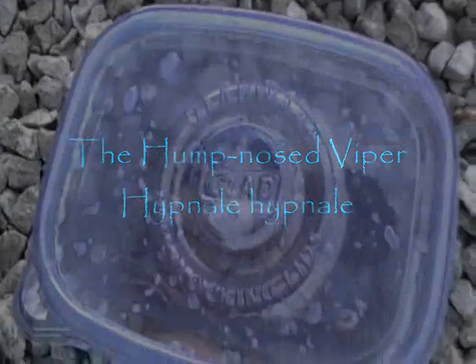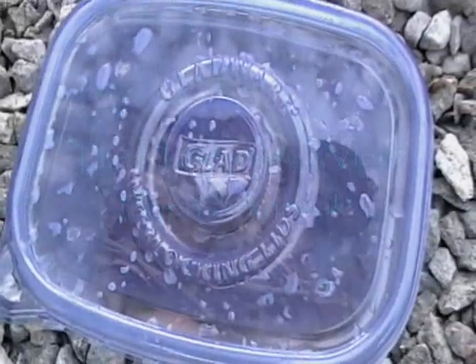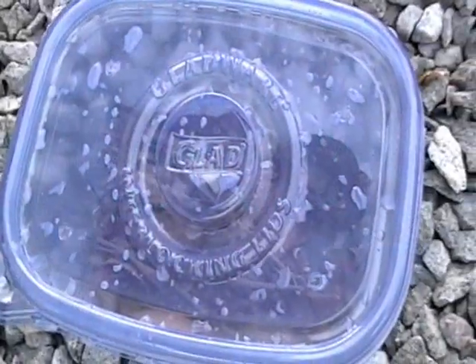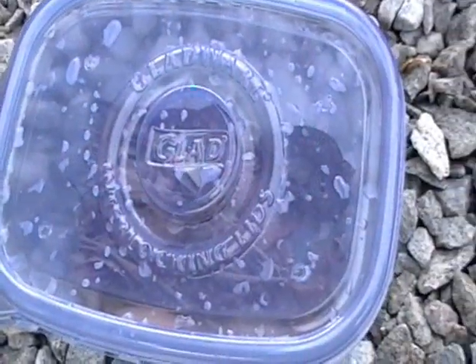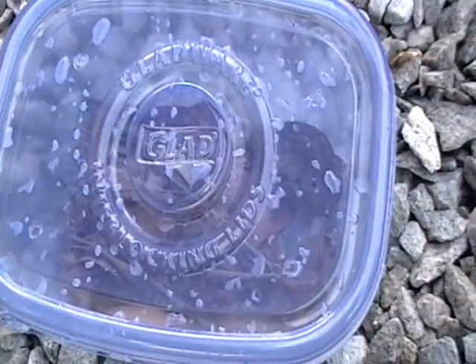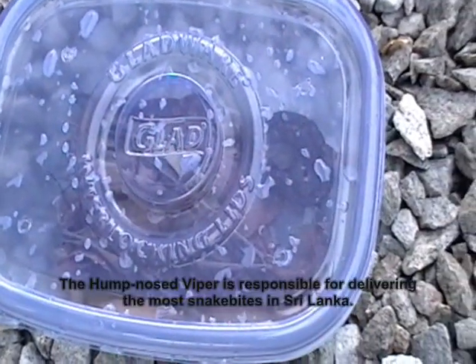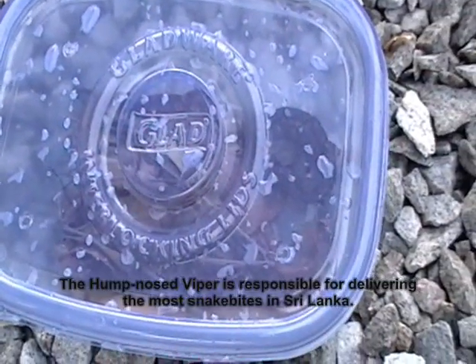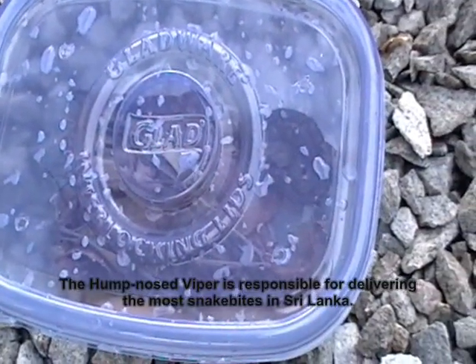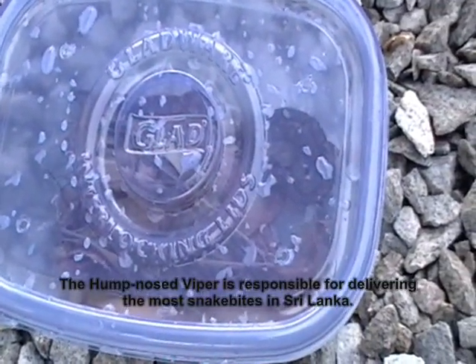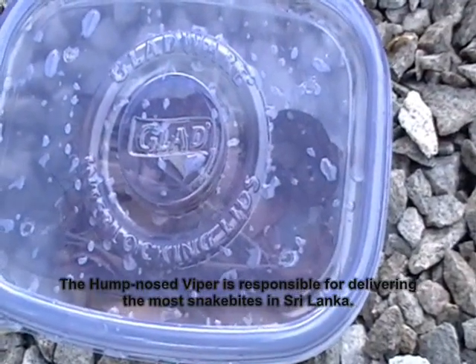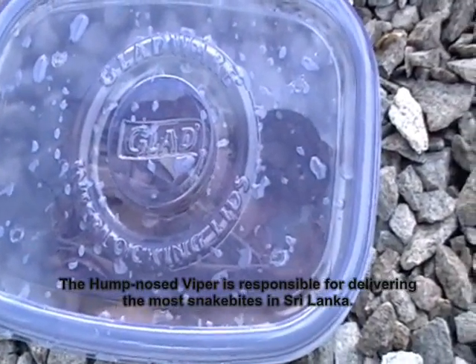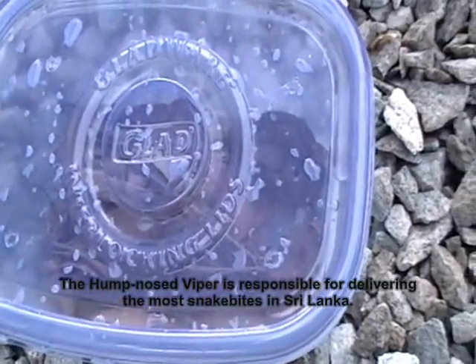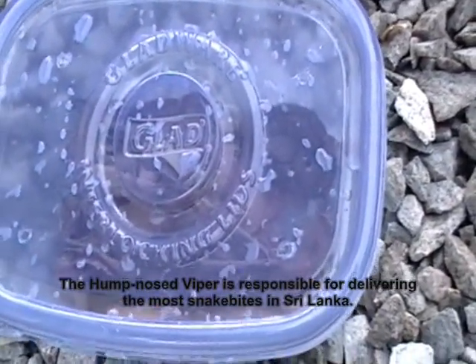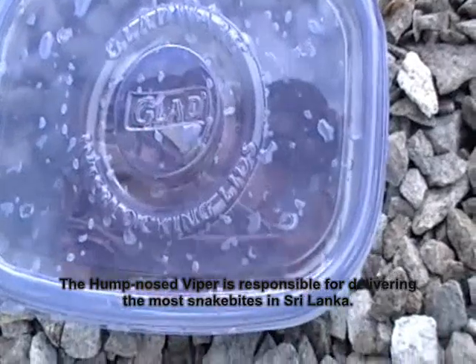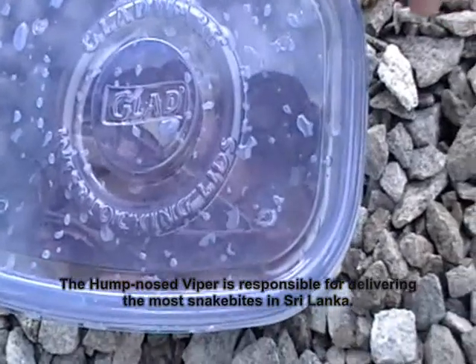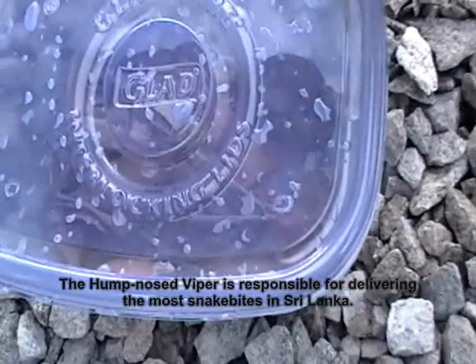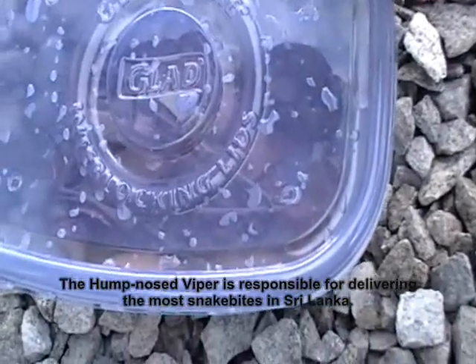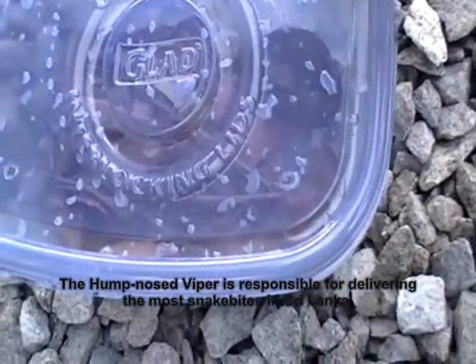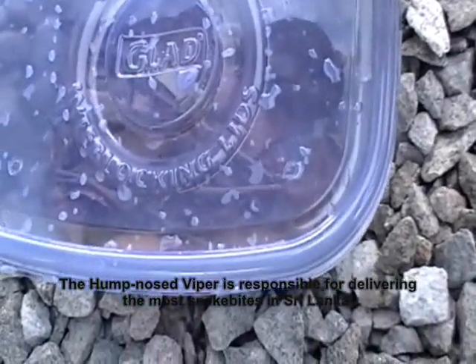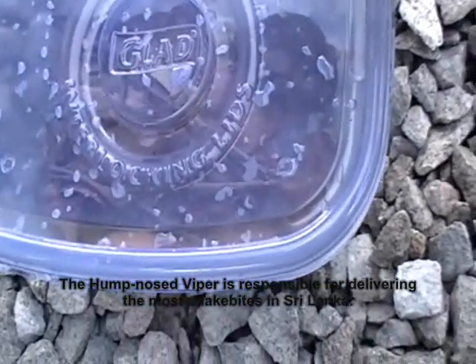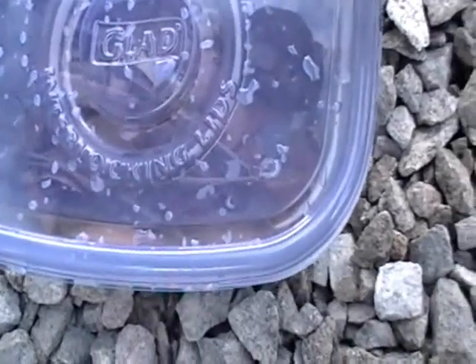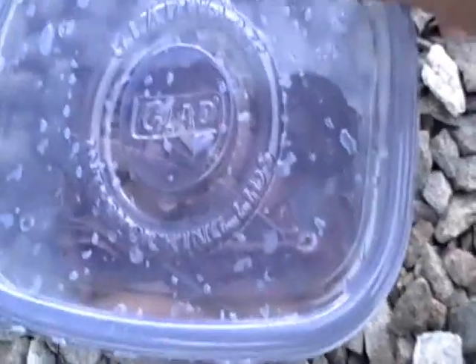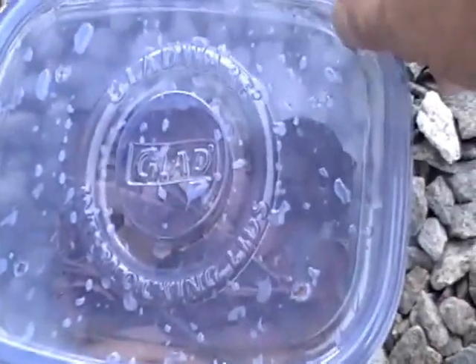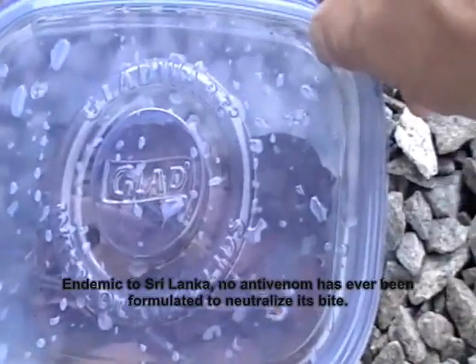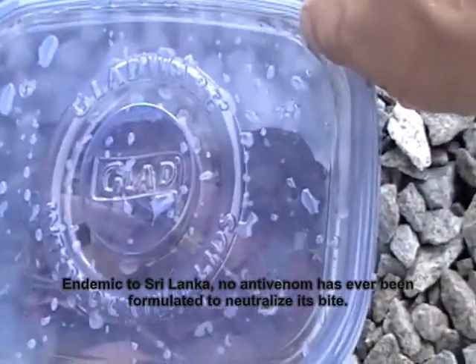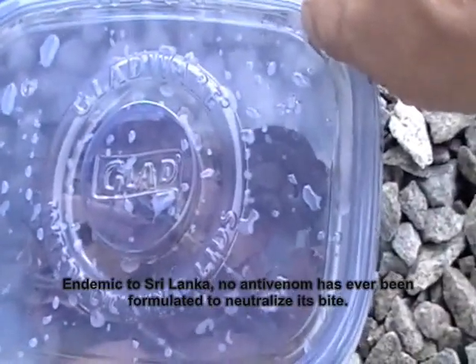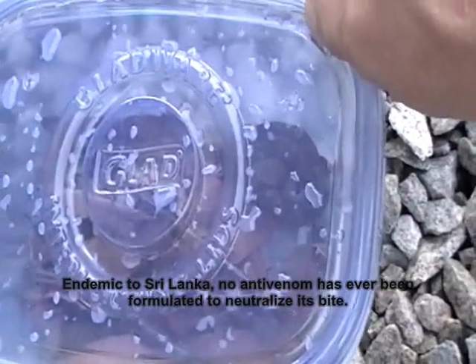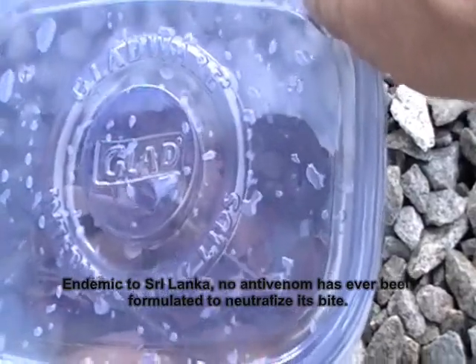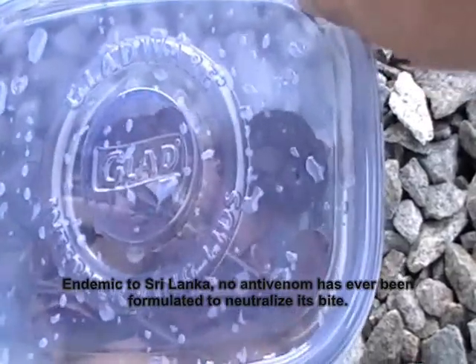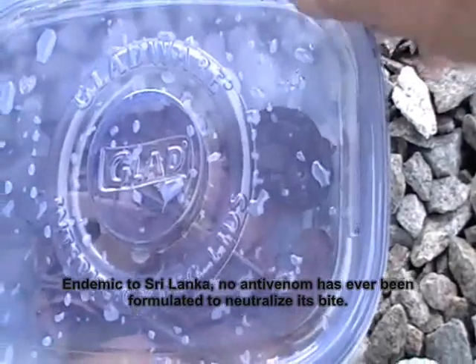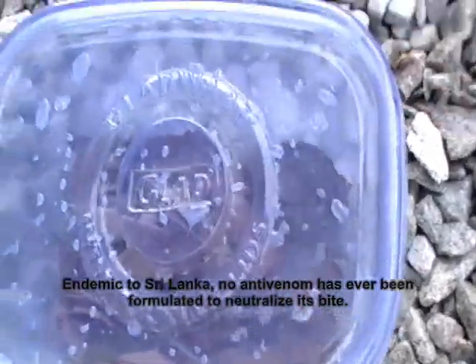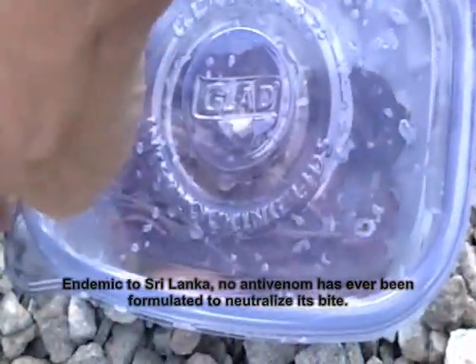In this container we found a hump nose viper, which is one of the more beautiful snakes that comes from around here. It is venomous — this is one that contributes to a lot of snake bites here in the country.